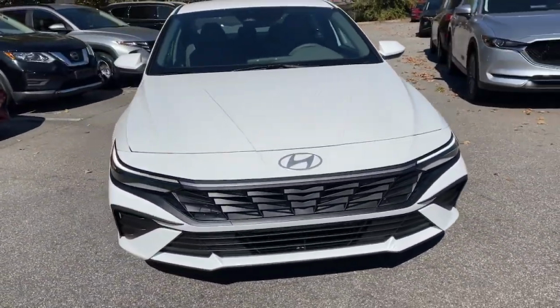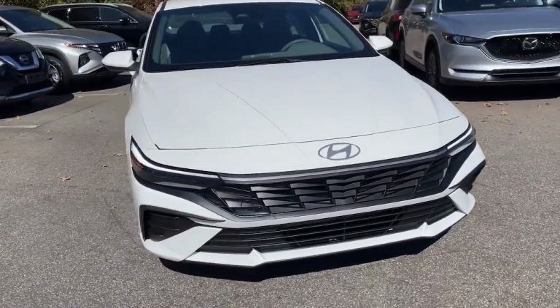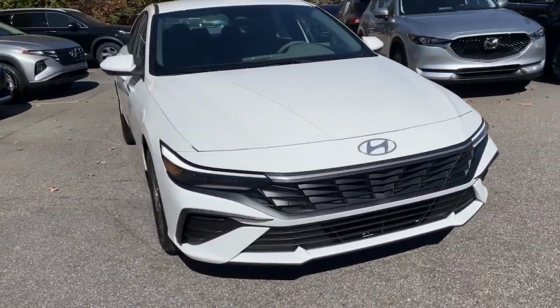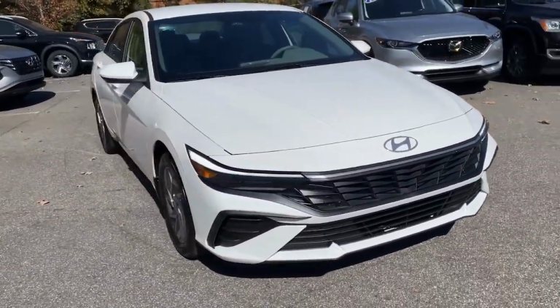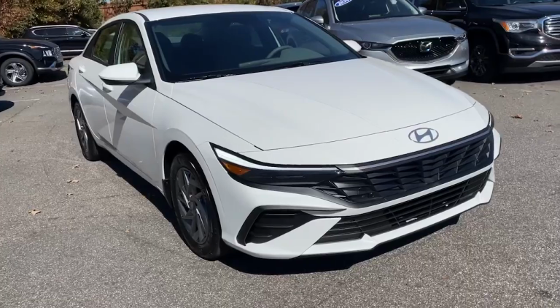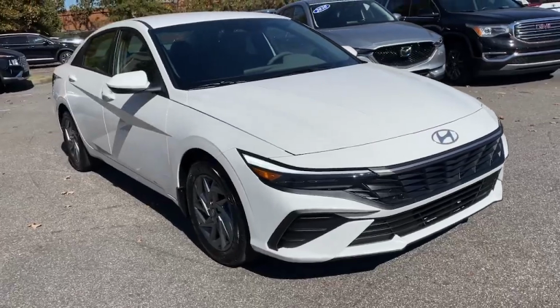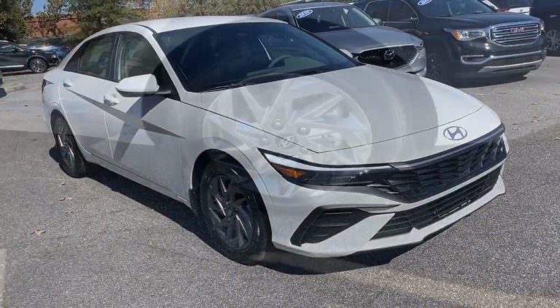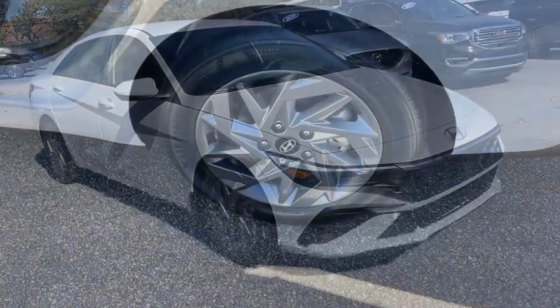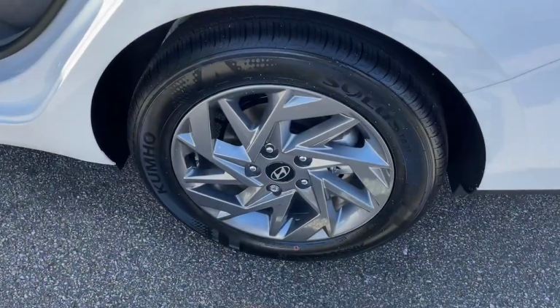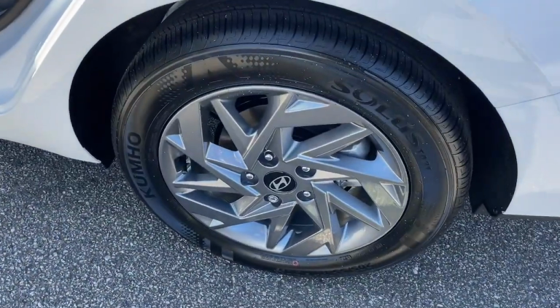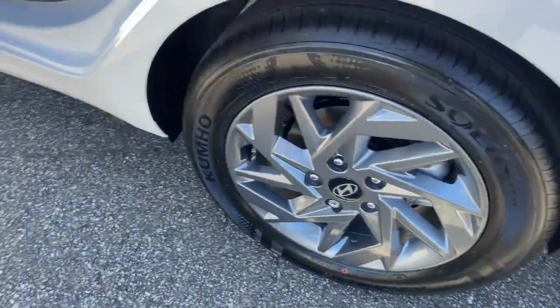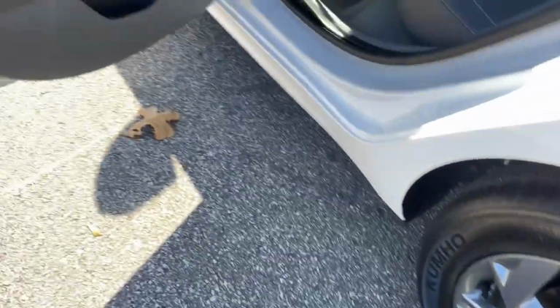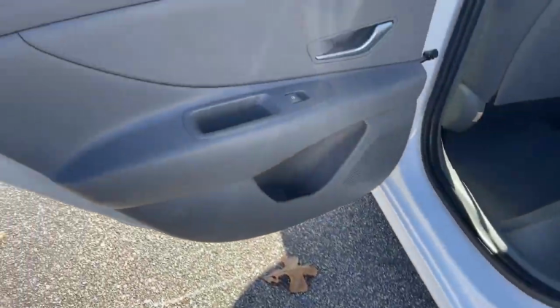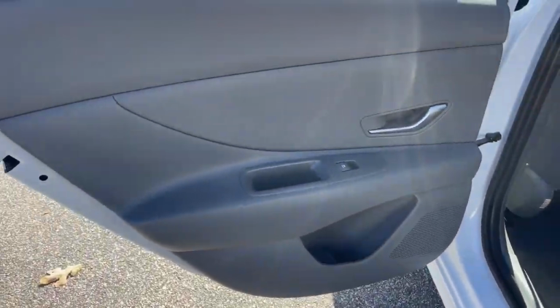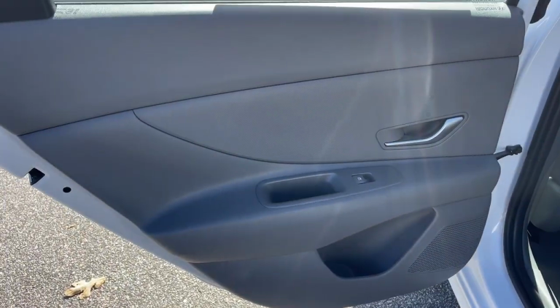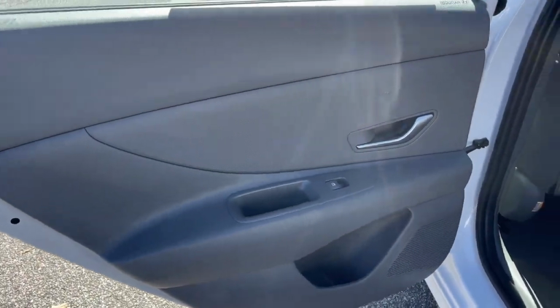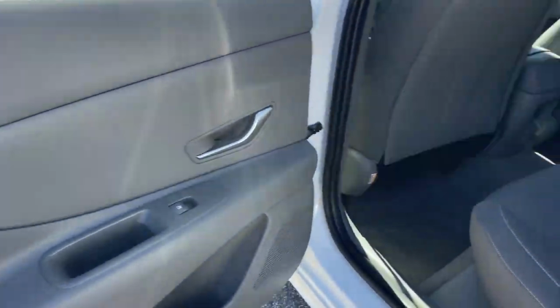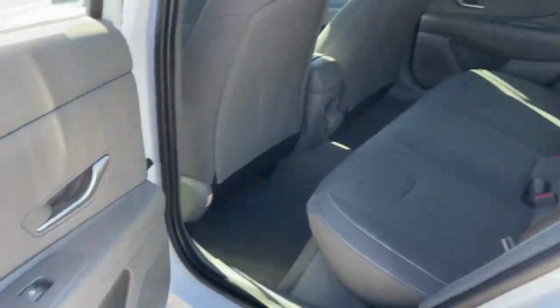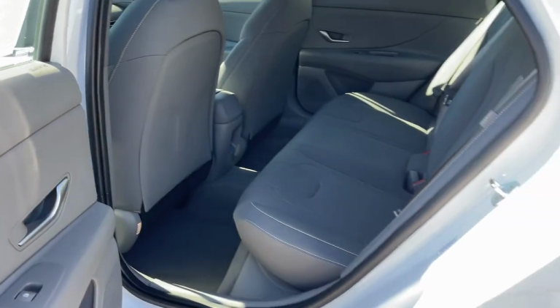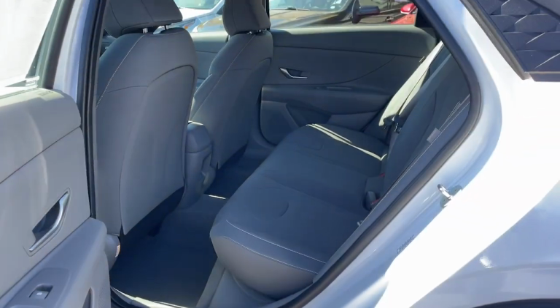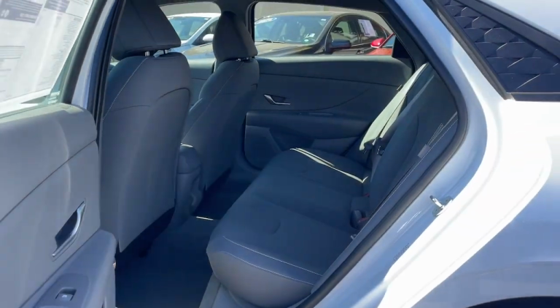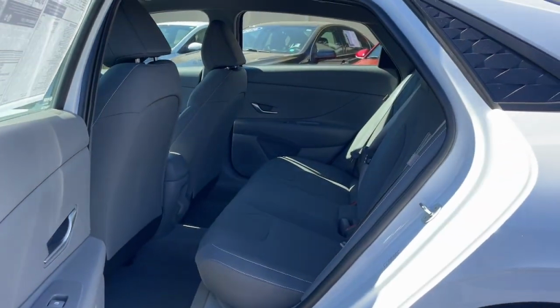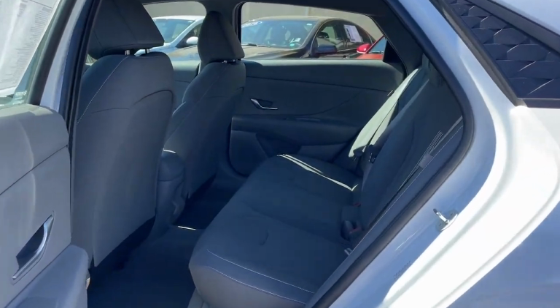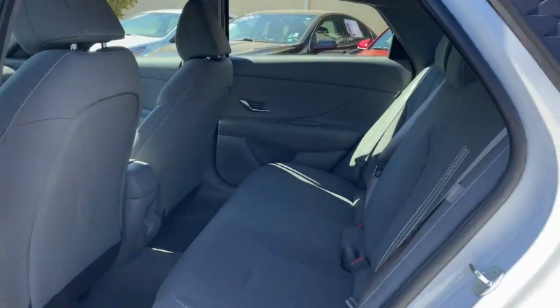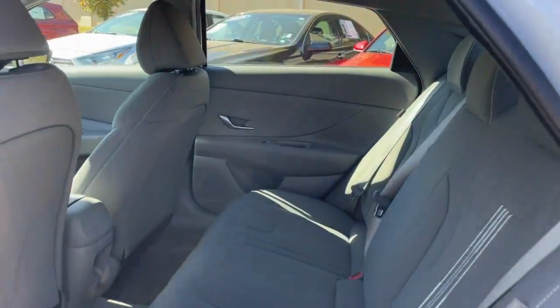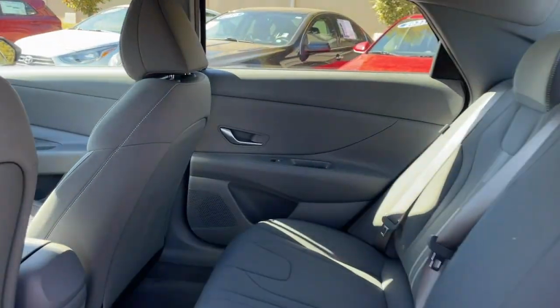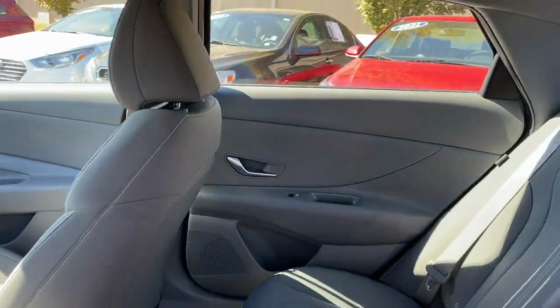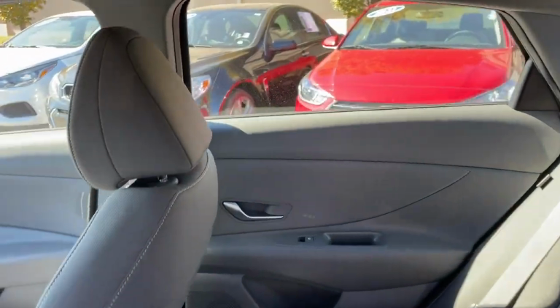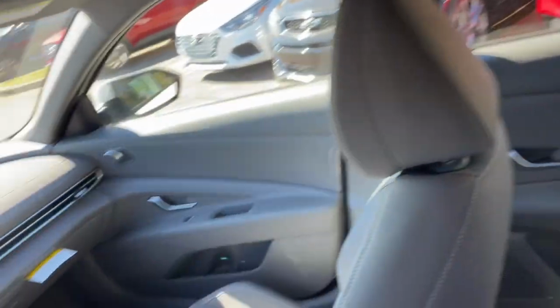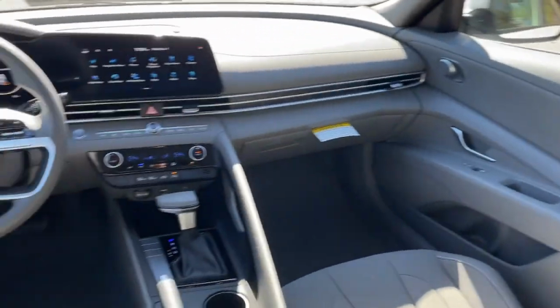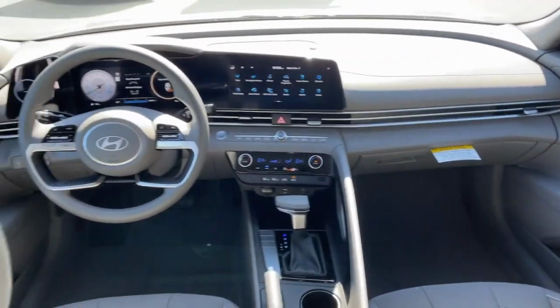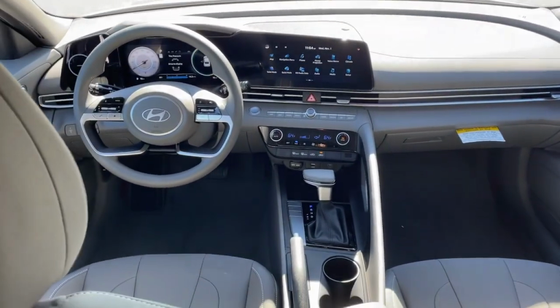The following are some of this vehicle's highlighted options: Apple CarPlay and/or Android Auto, navigation system, keyless entry, backup camera, satellite radio, and alarm.